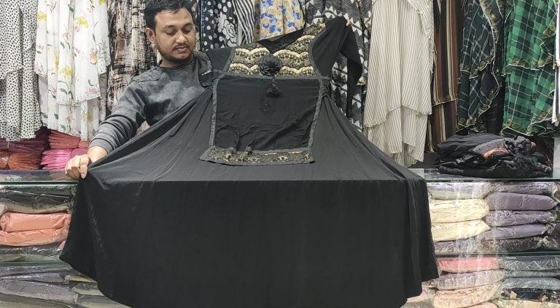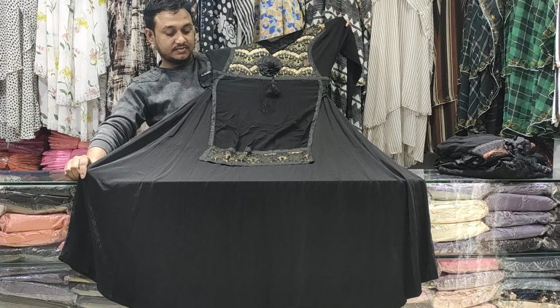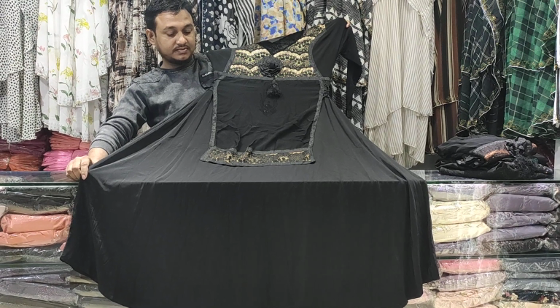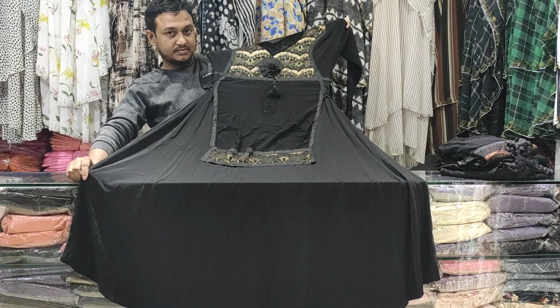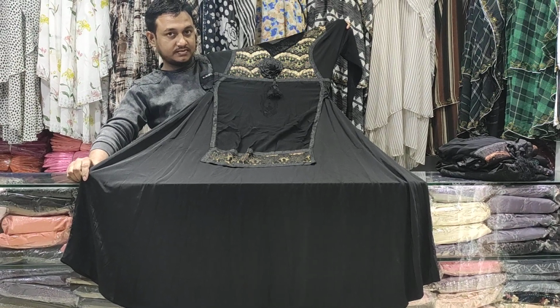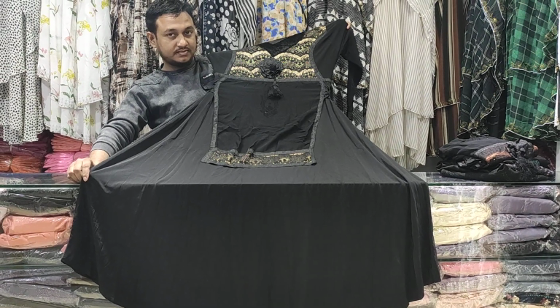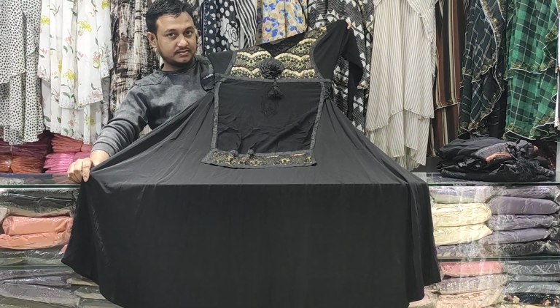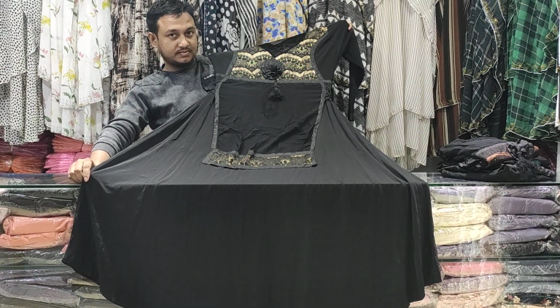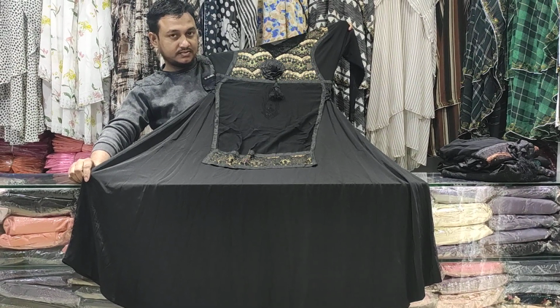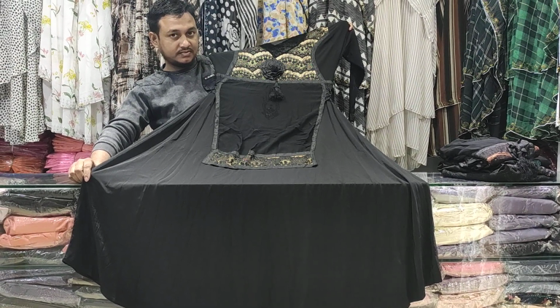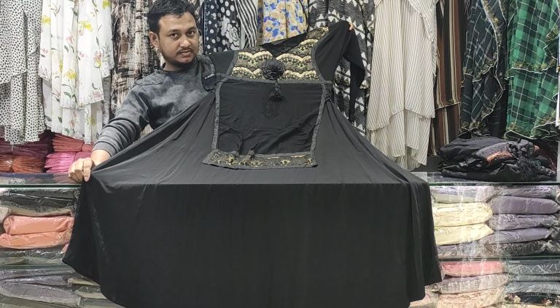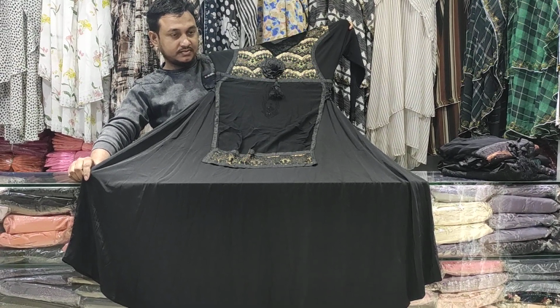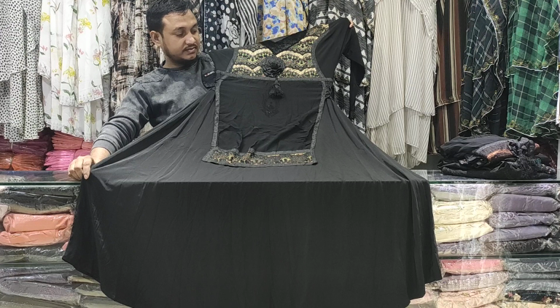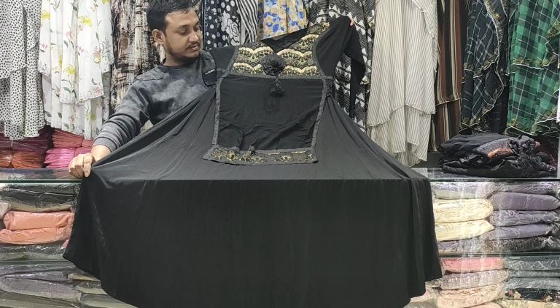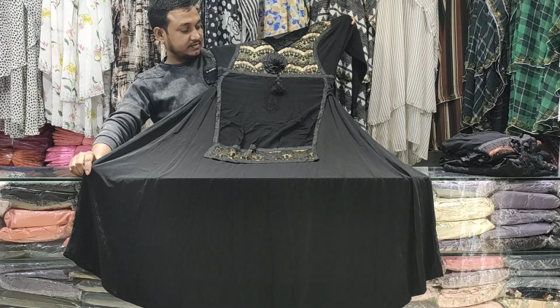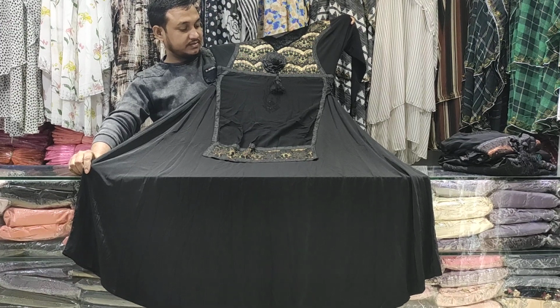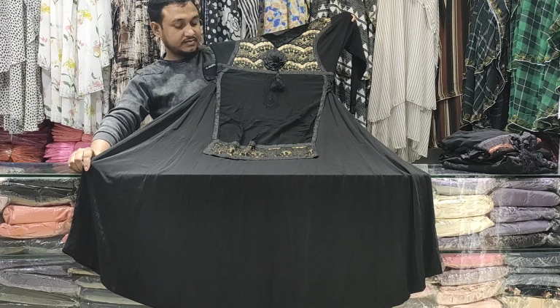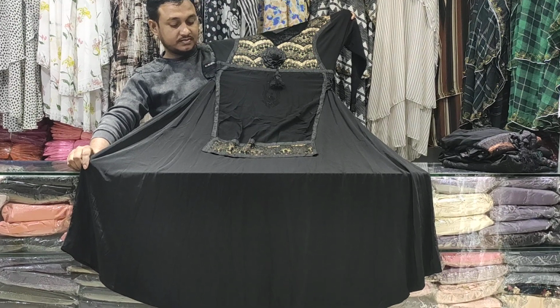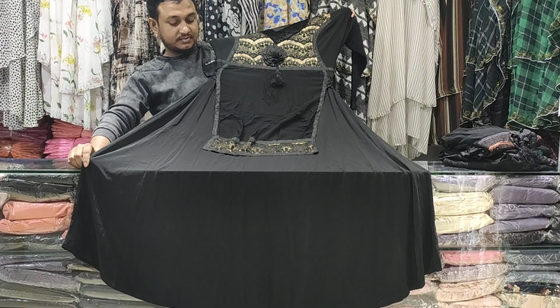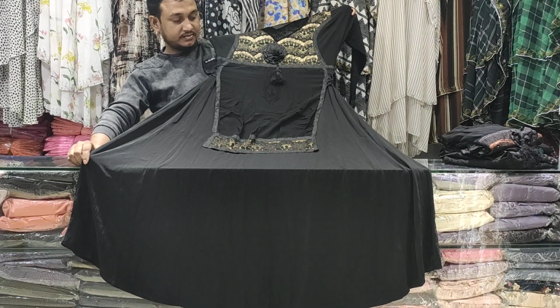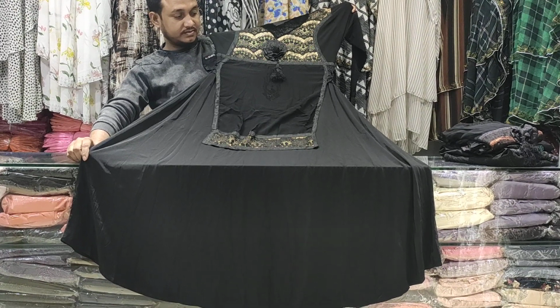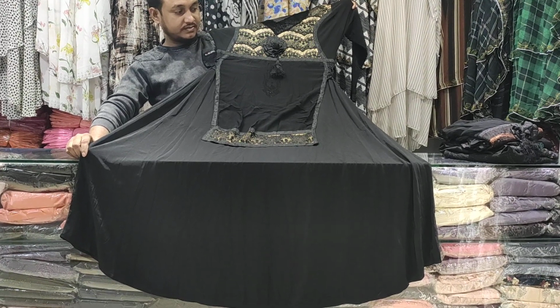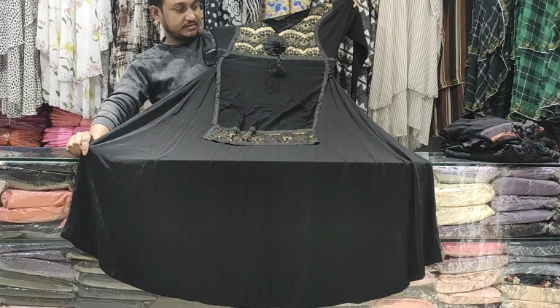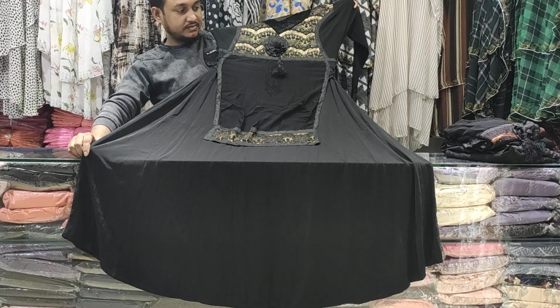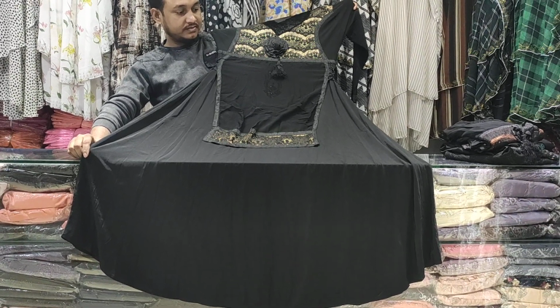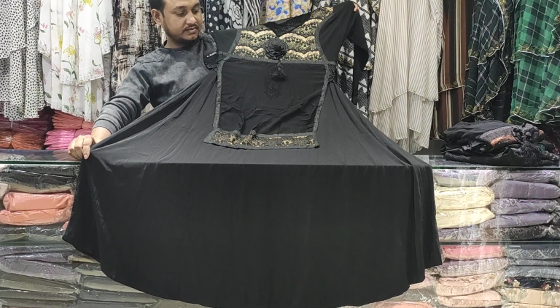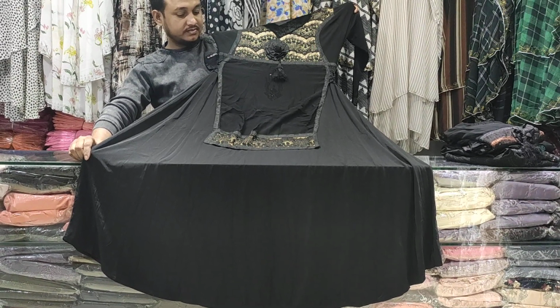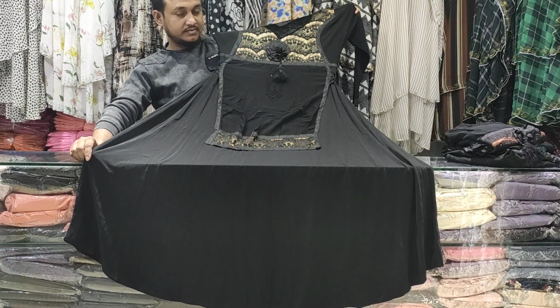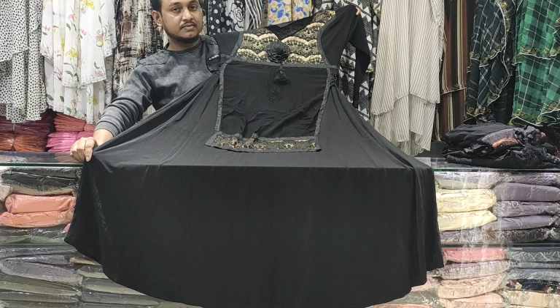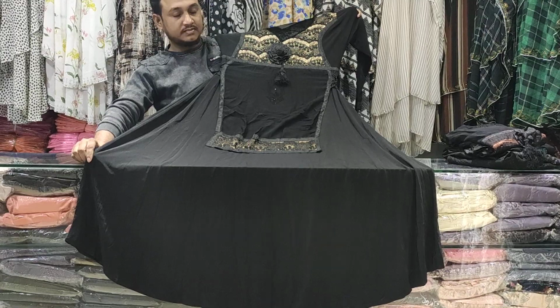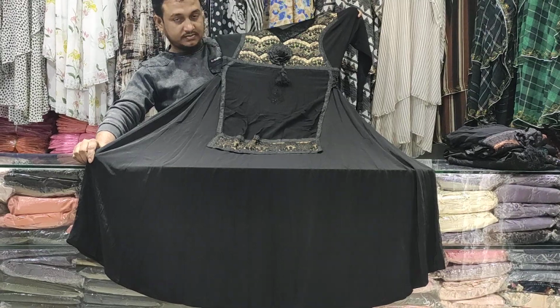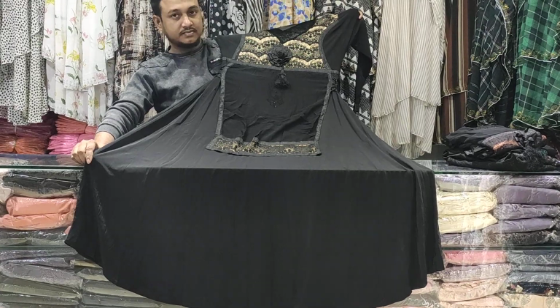Hello friends, Assalamualaikum and welcome back to my channel. I am showing you a Blacked Roopery Dubai collection and a beautiful designer Dubai Burkha.